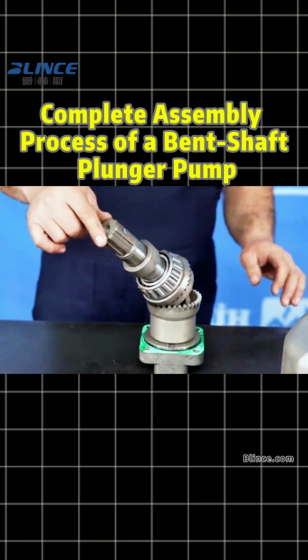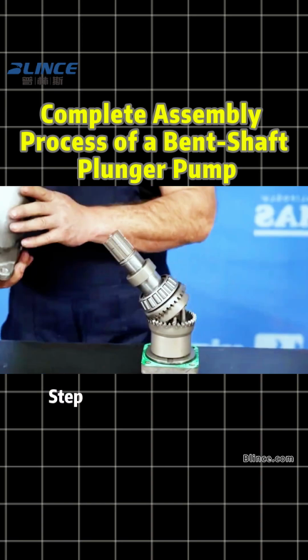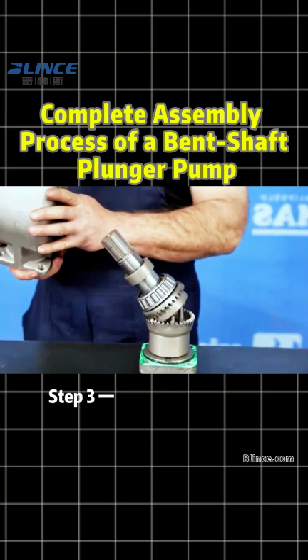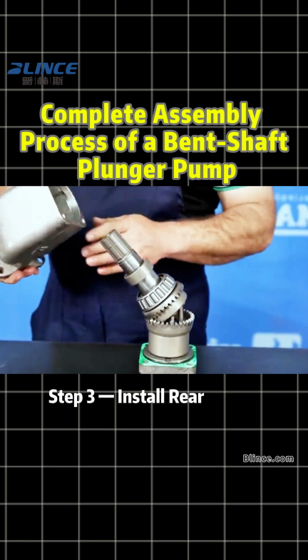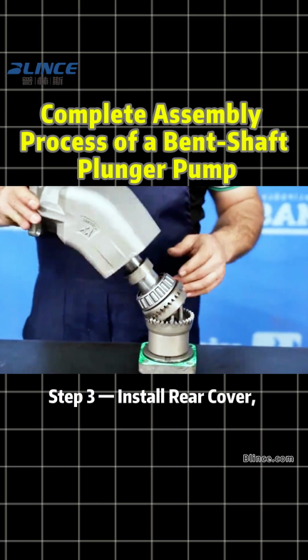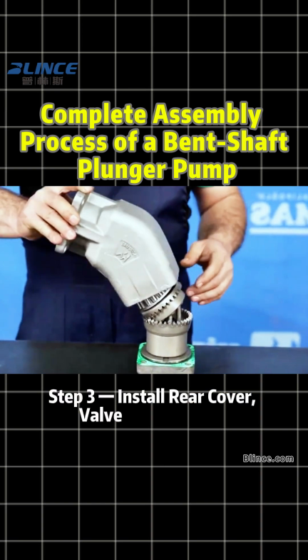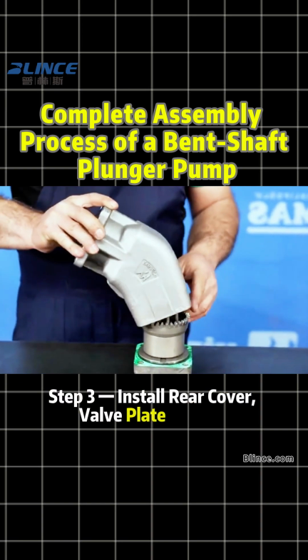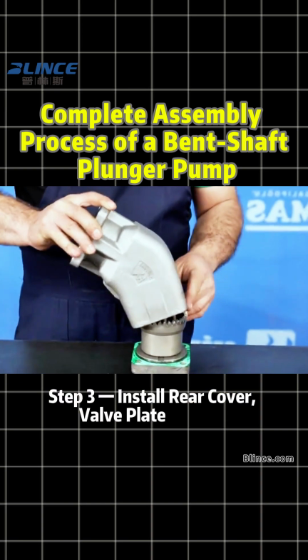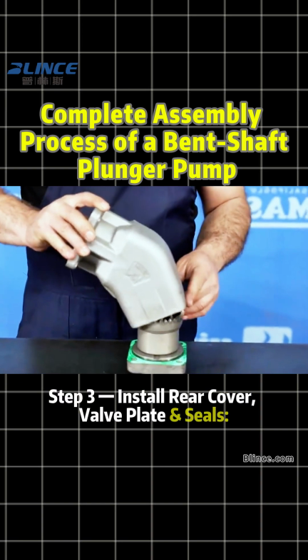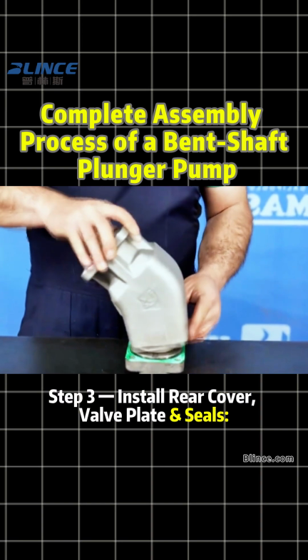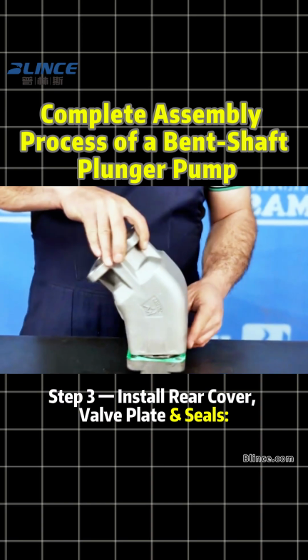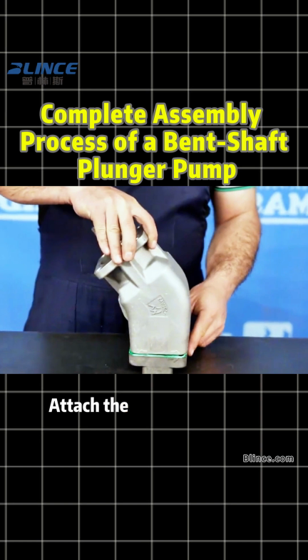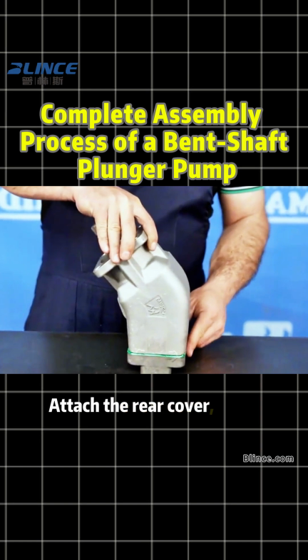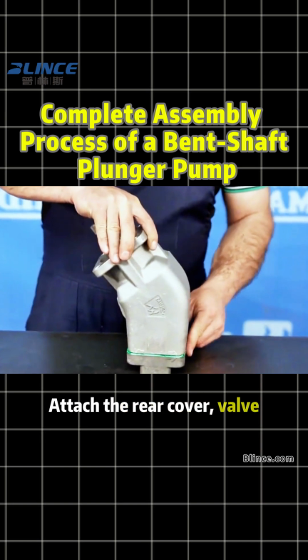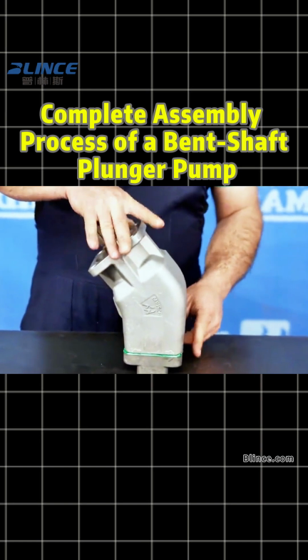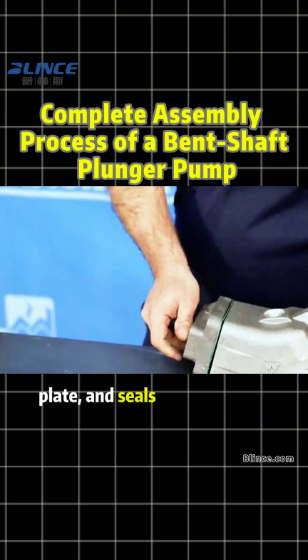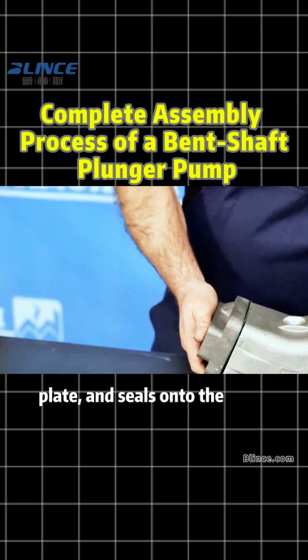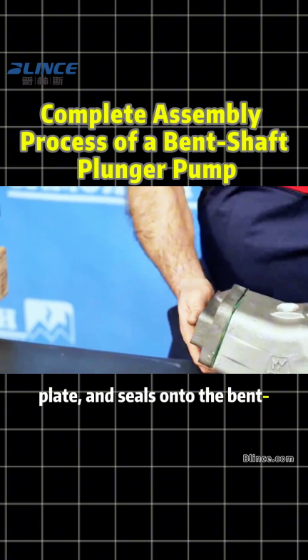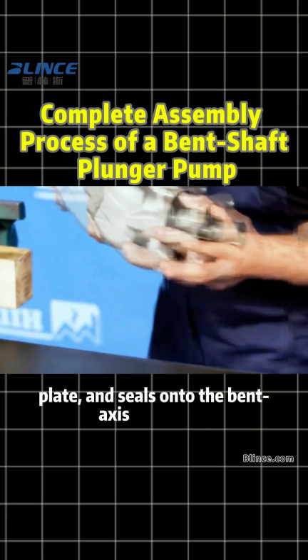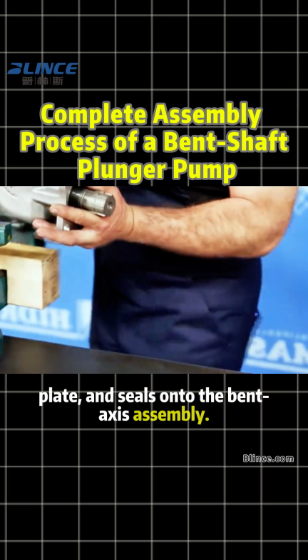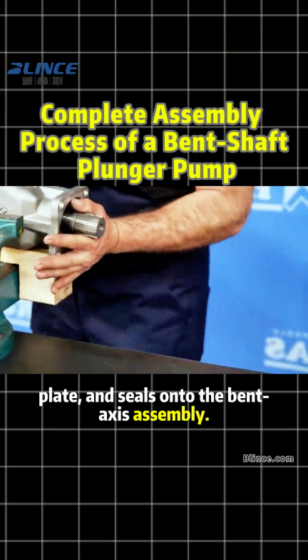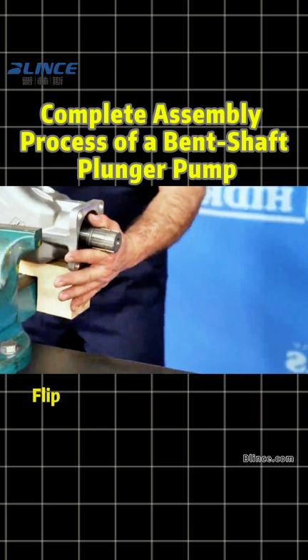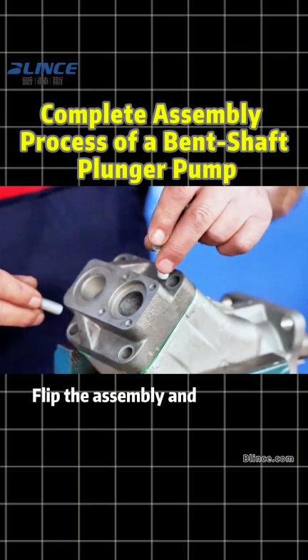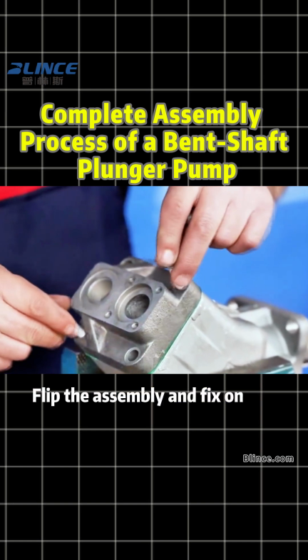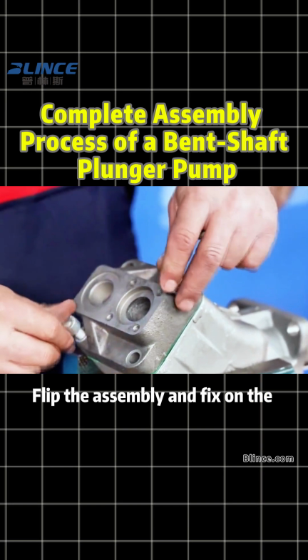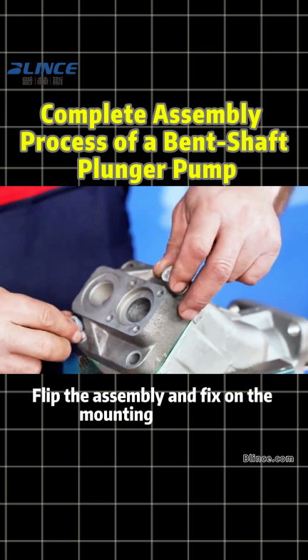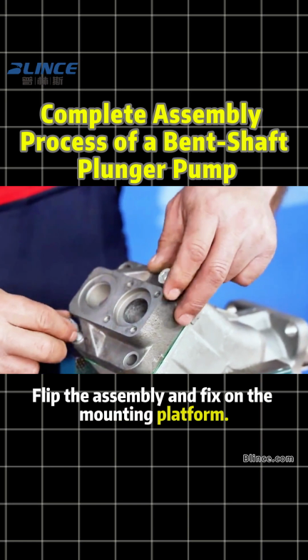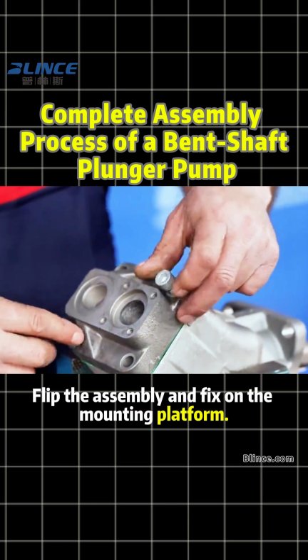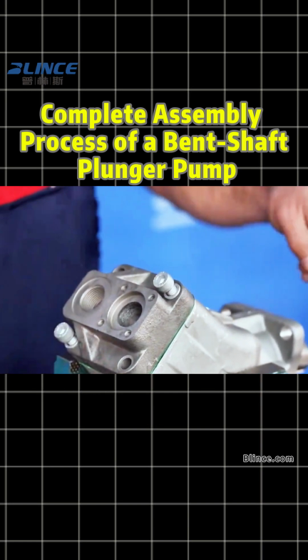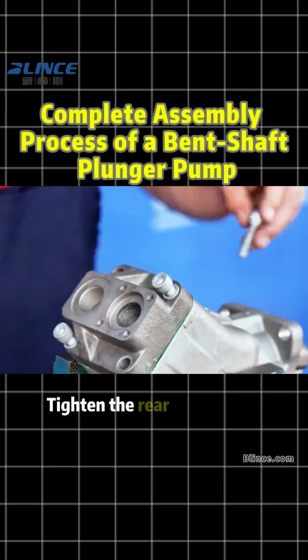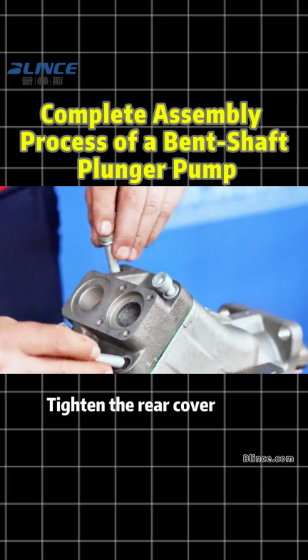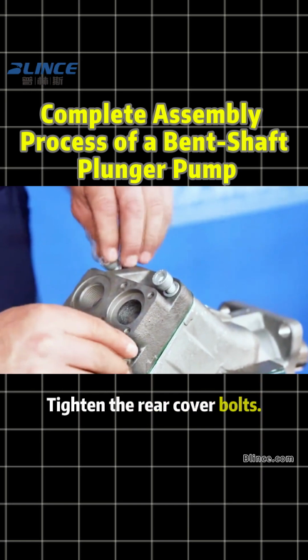Step 3: Install rear cover, valve plate, and seals. Attach the rear cover, valve plate, and seals onto the bent axis assembly. Flip the assembly and fix on the mounting platform. Tighten the rear cover bolts.